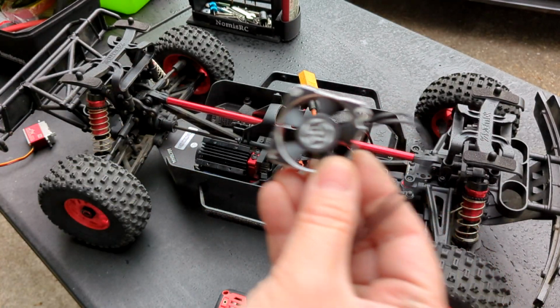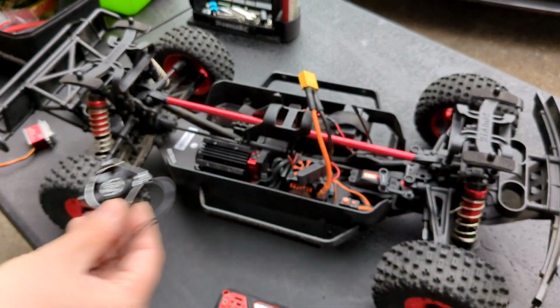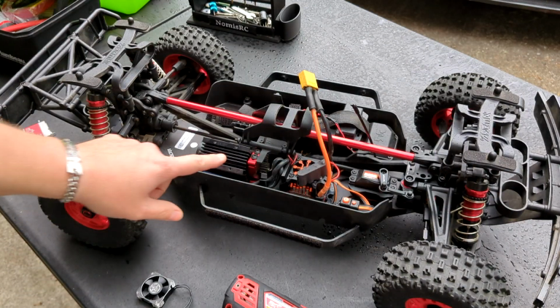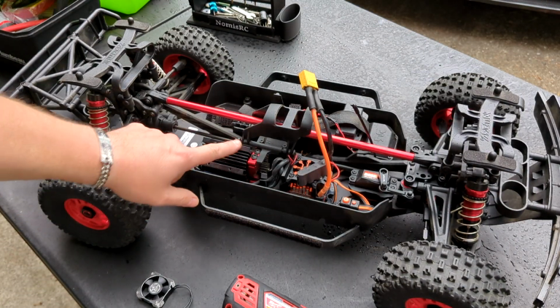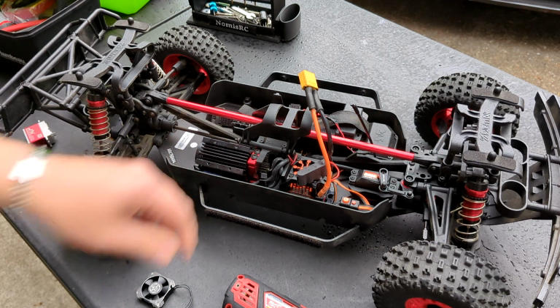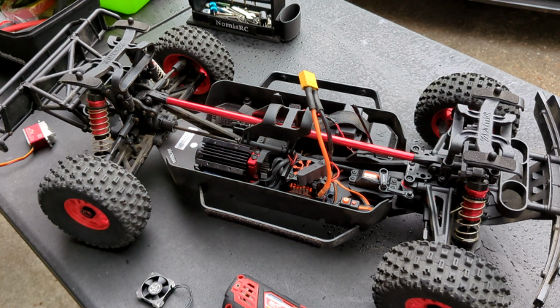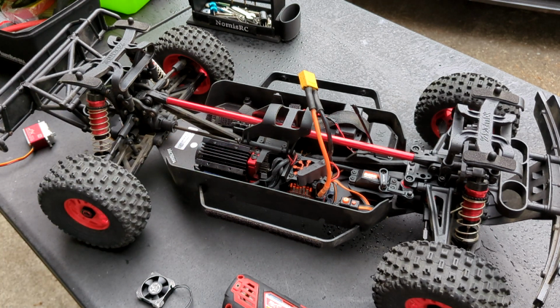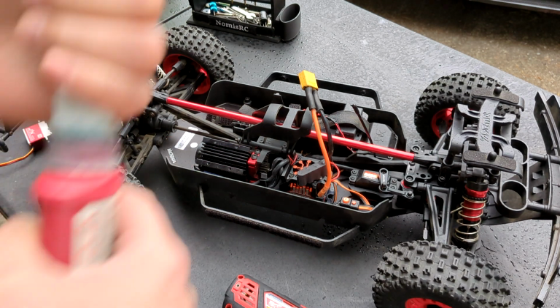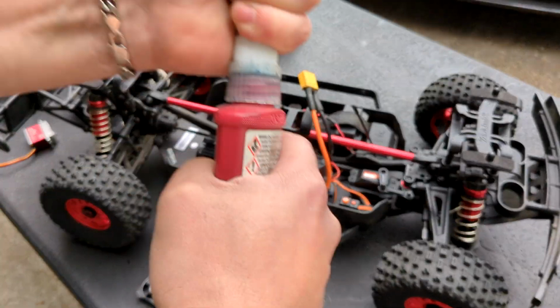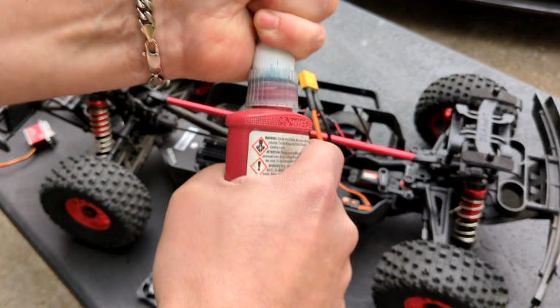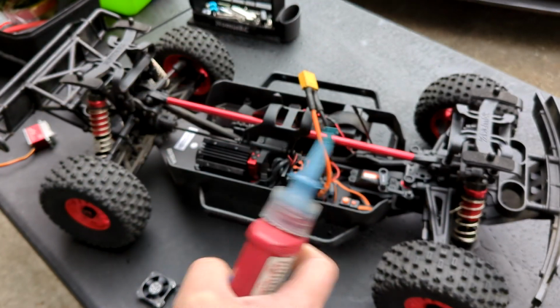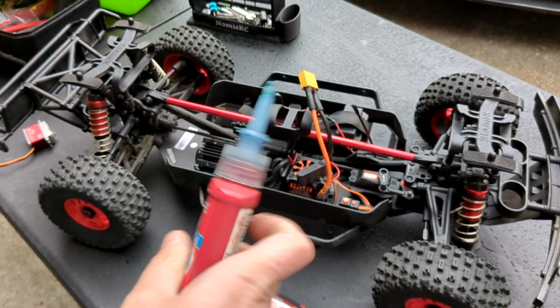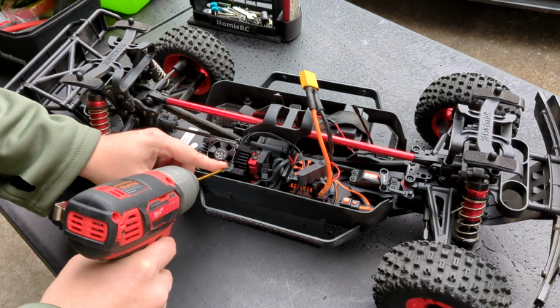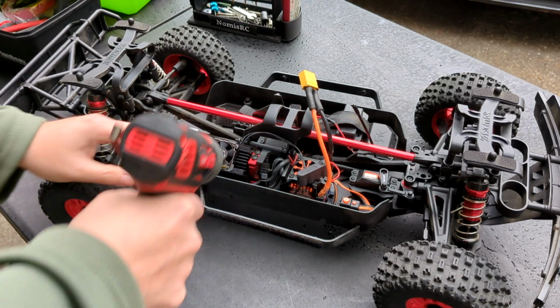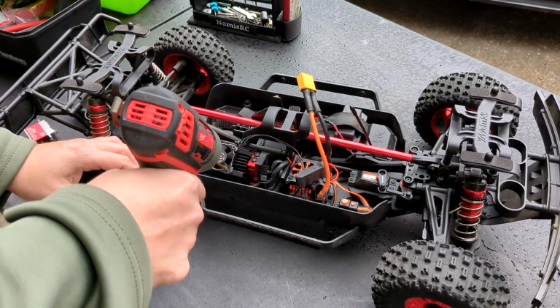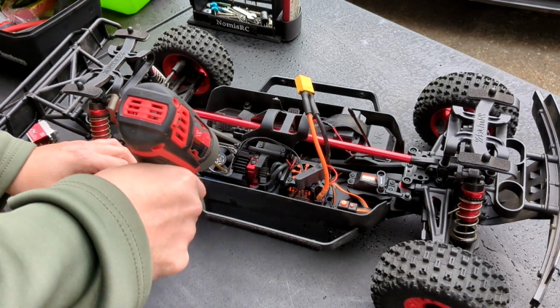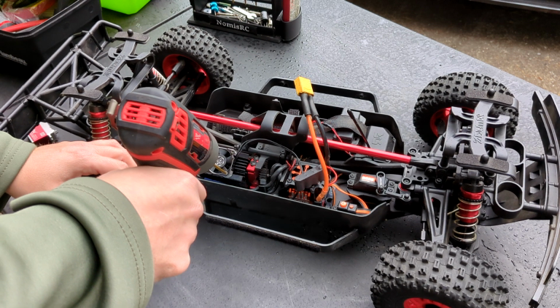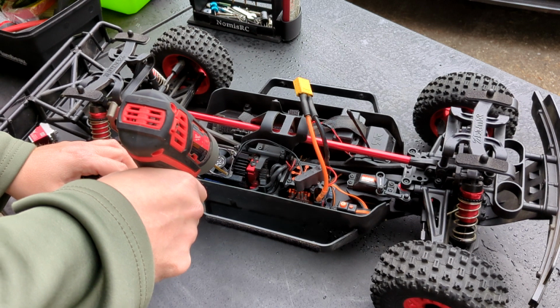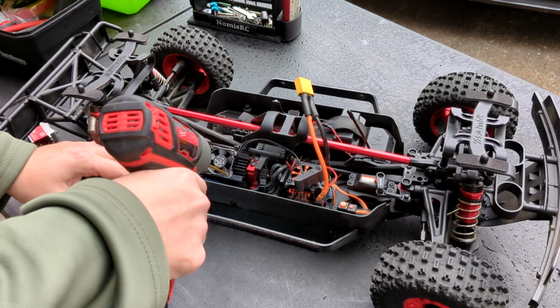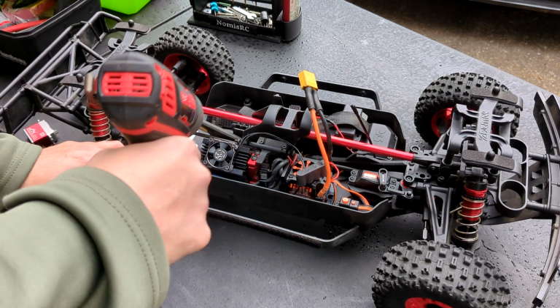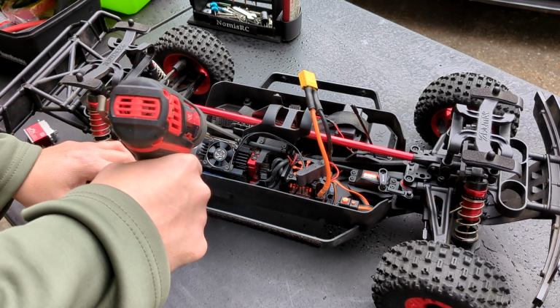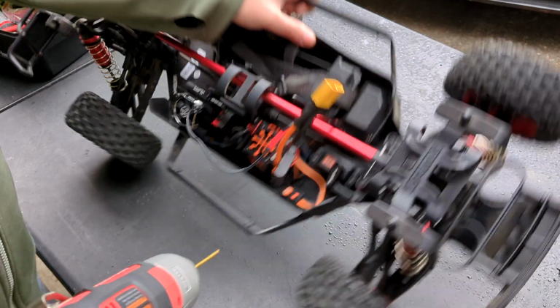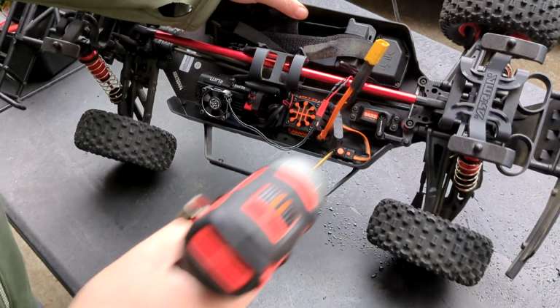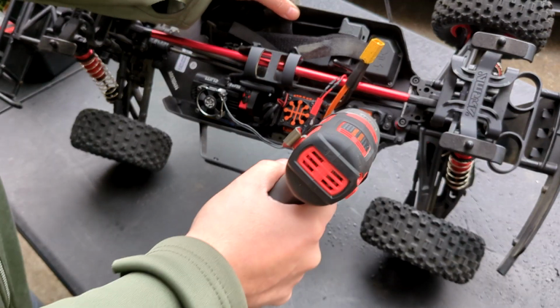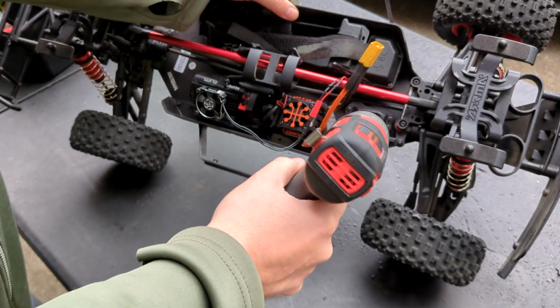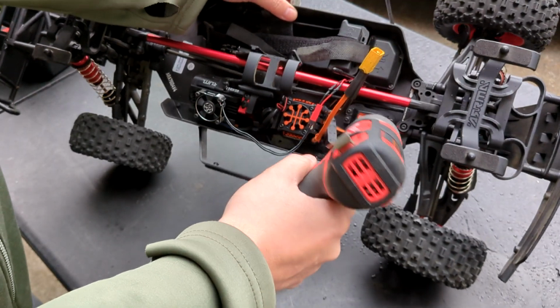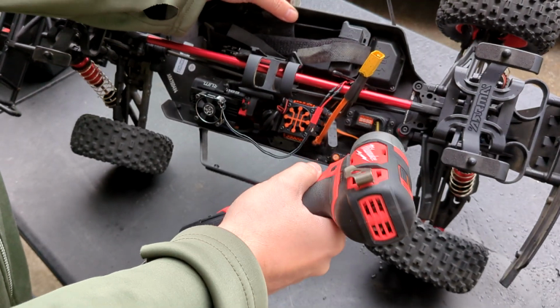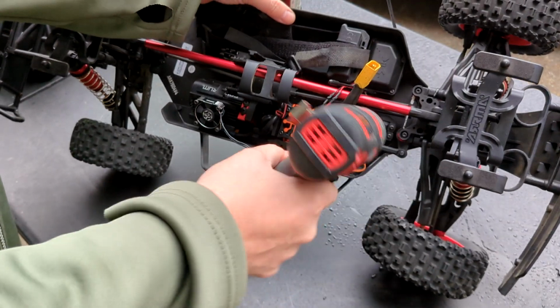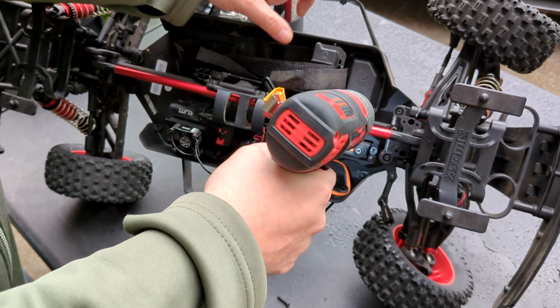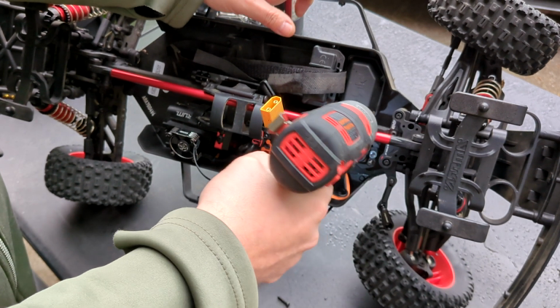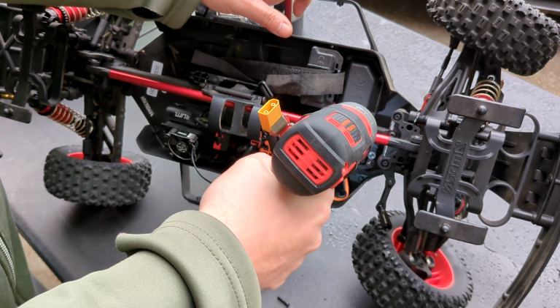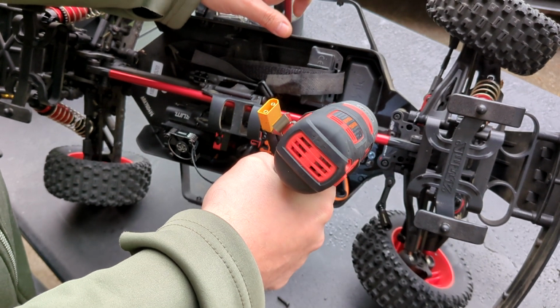Let's go ahead and get this installed first. Since the screws will be metal into metal, we're going to use some Loctite. Let's pull the servo out and open up the radio box.